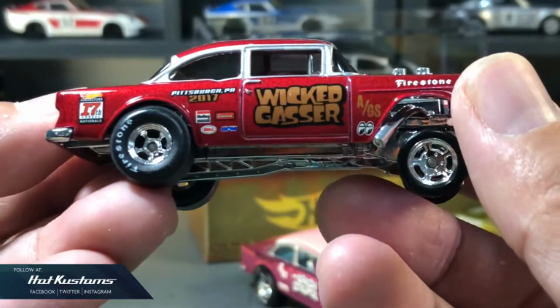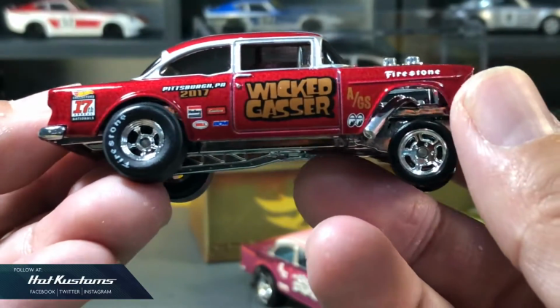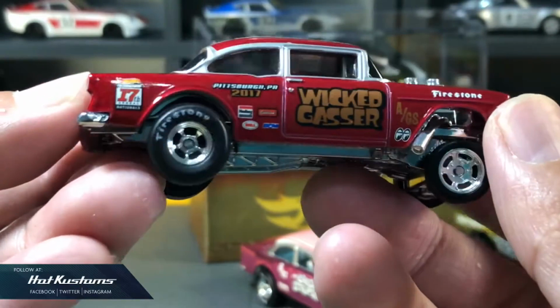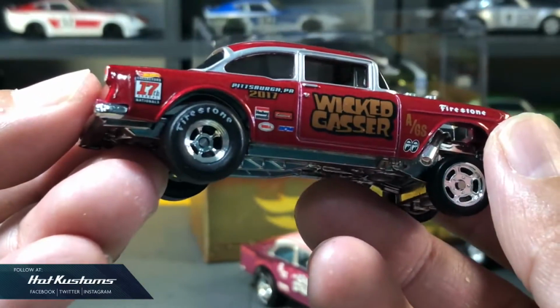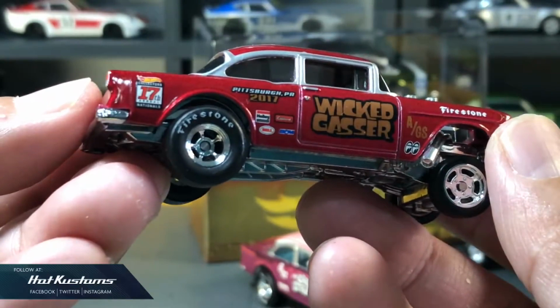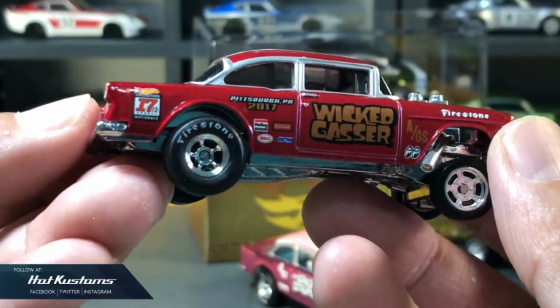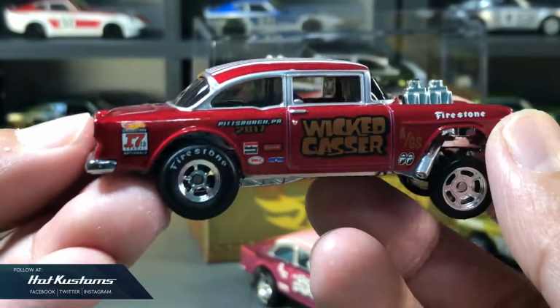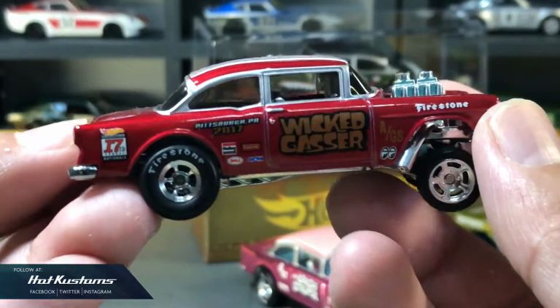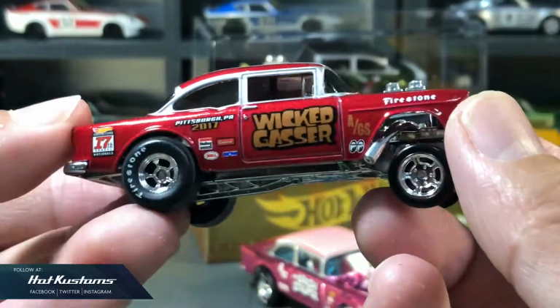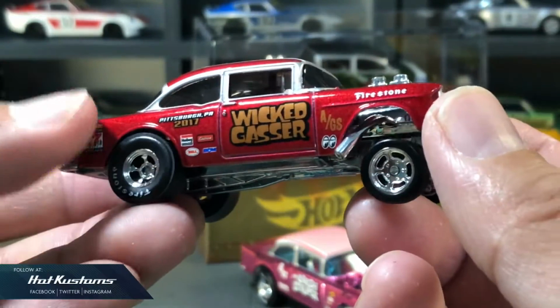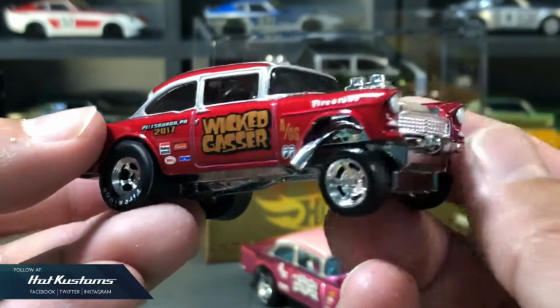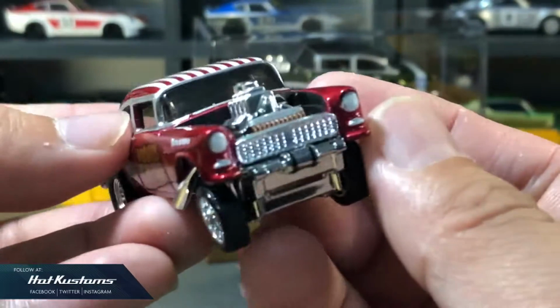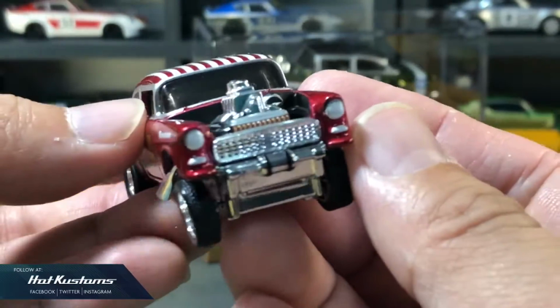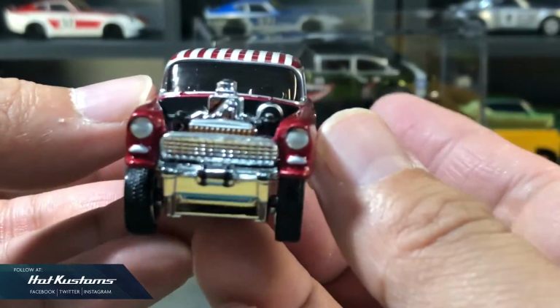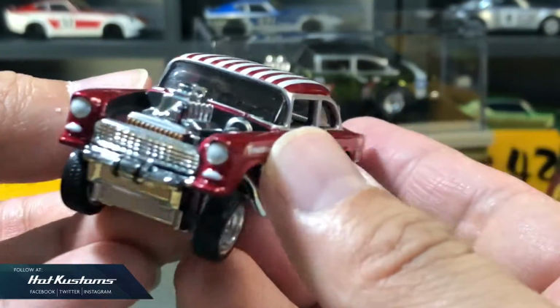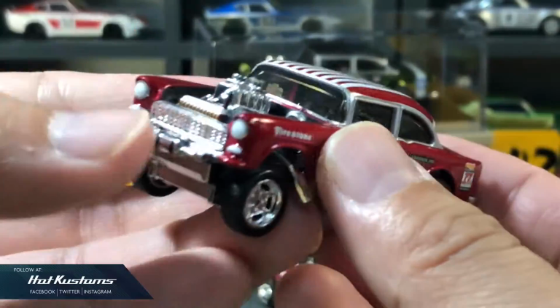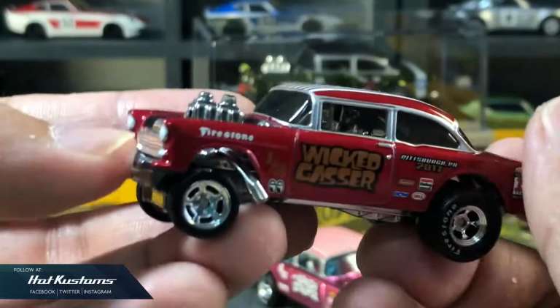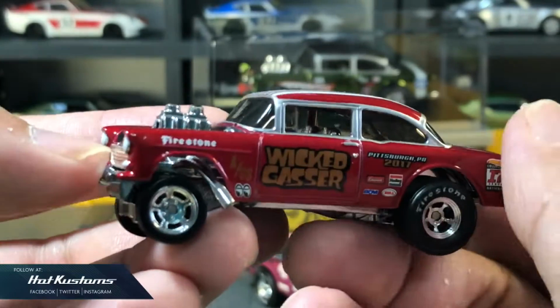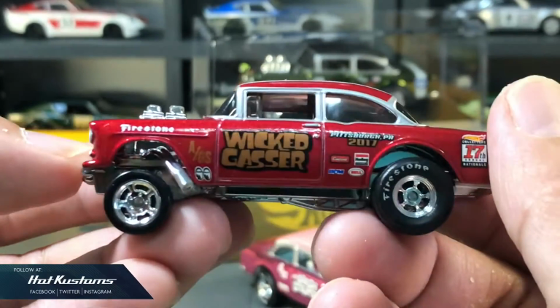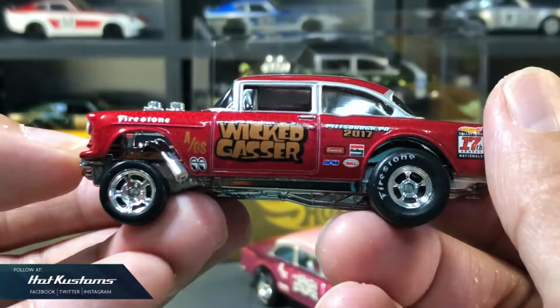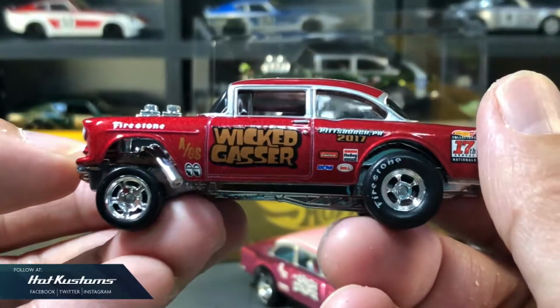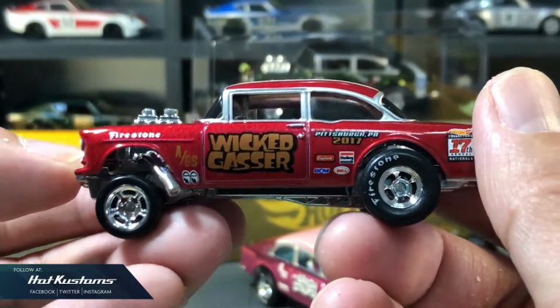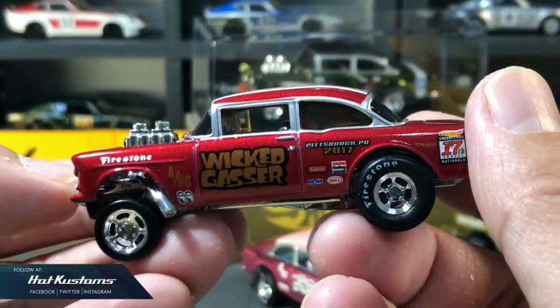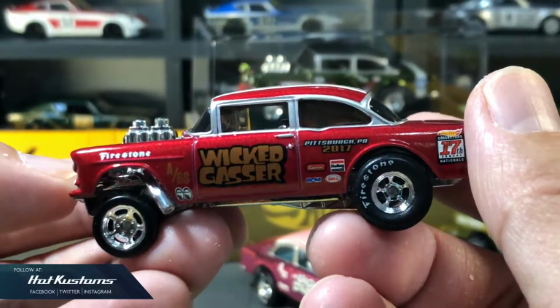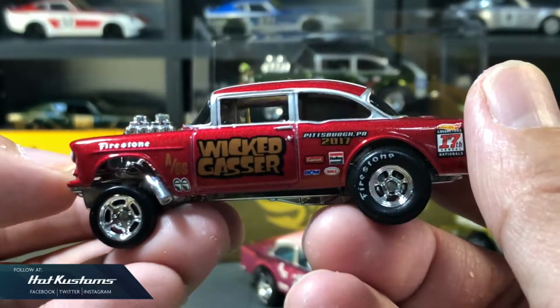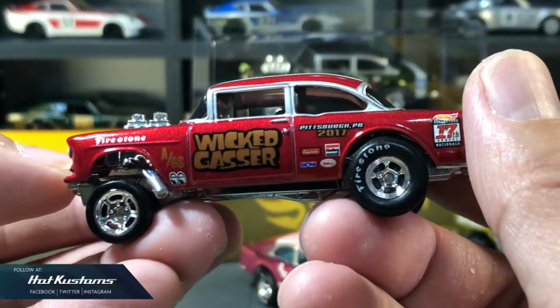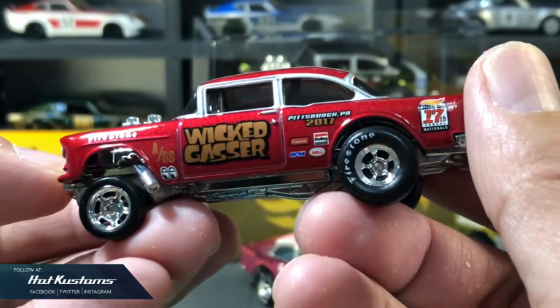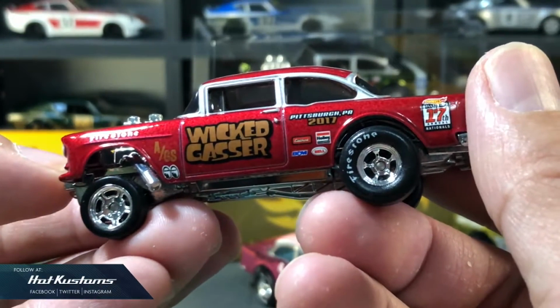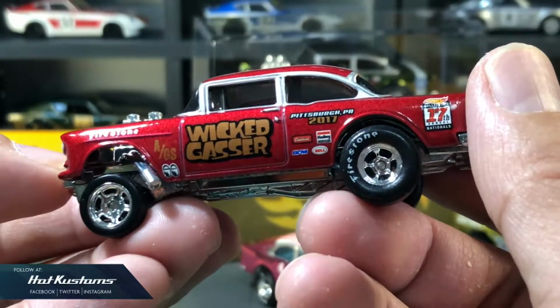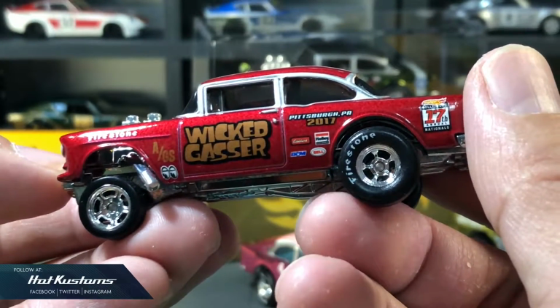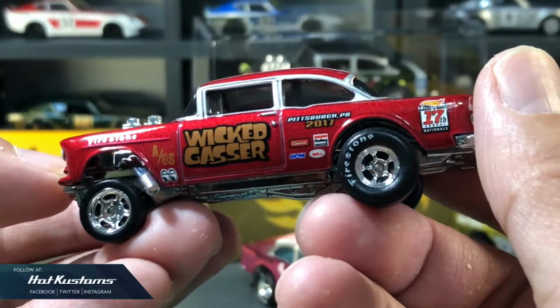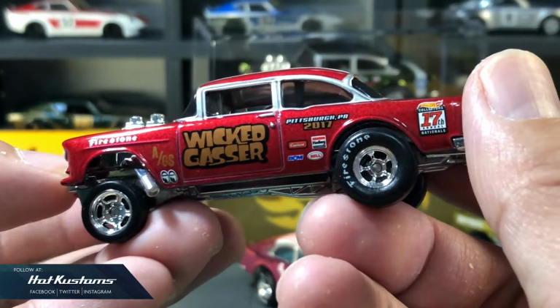Next, the National Convention '55 Wicked Gasser. Like the red body colour on this Gasser — it looks quite fierce. It may look even better with a red spectra frame.